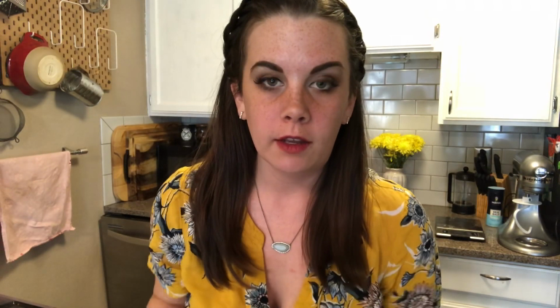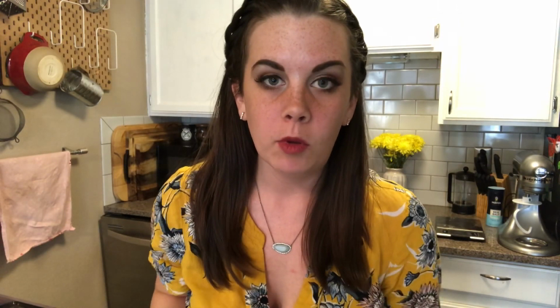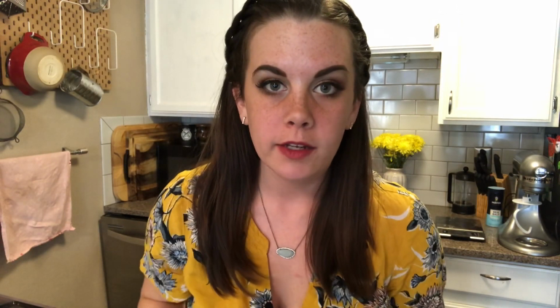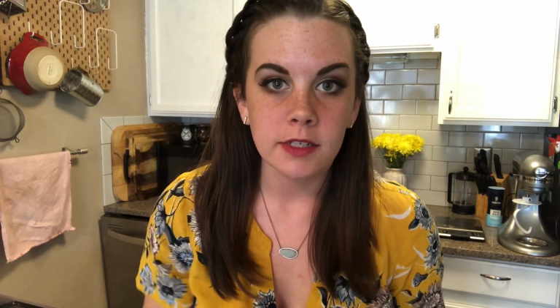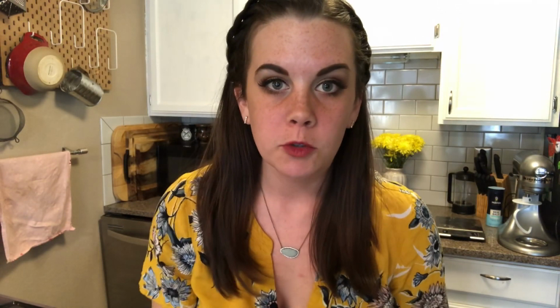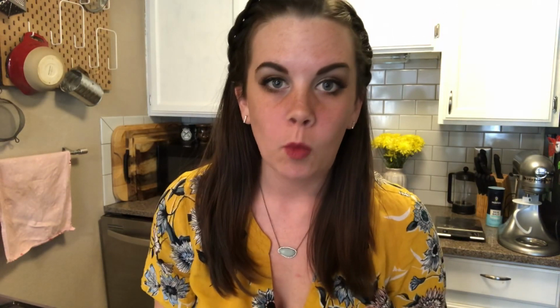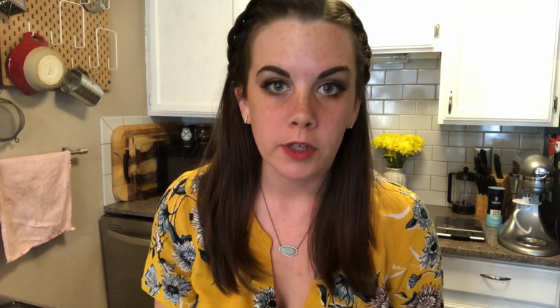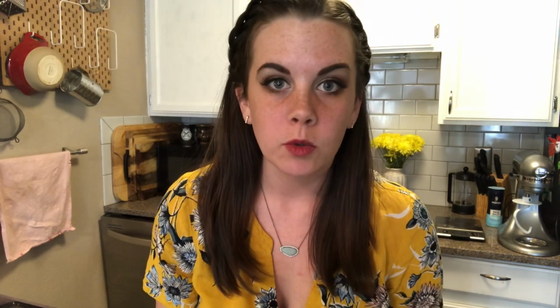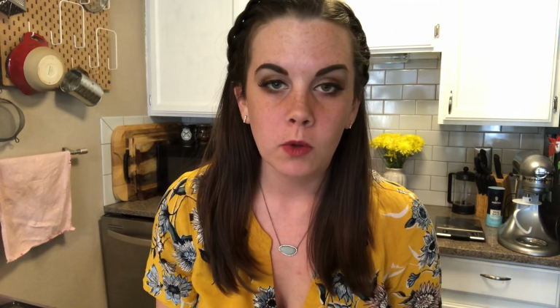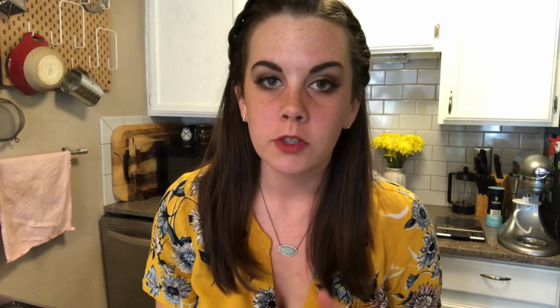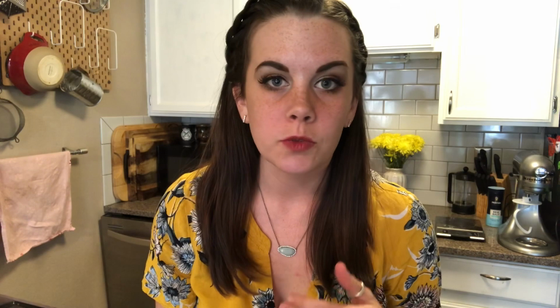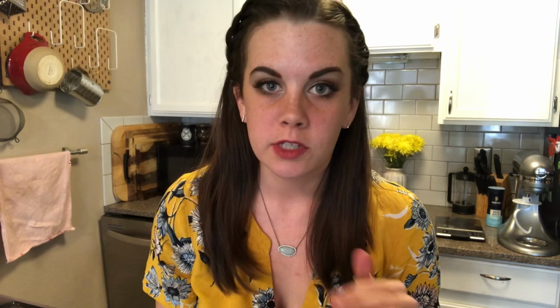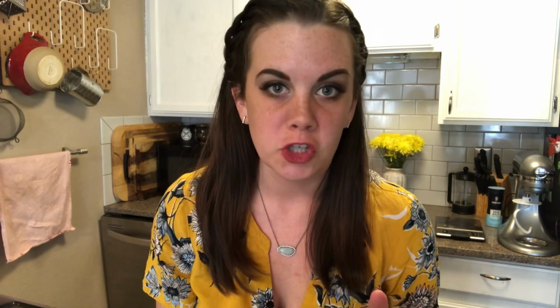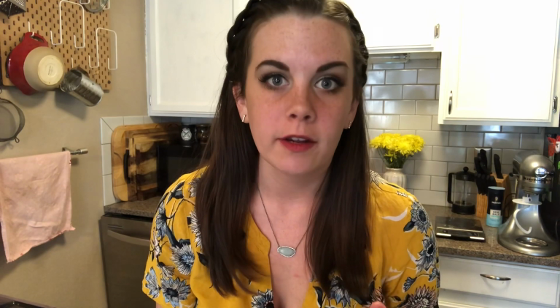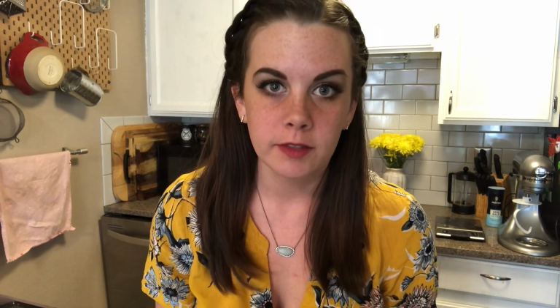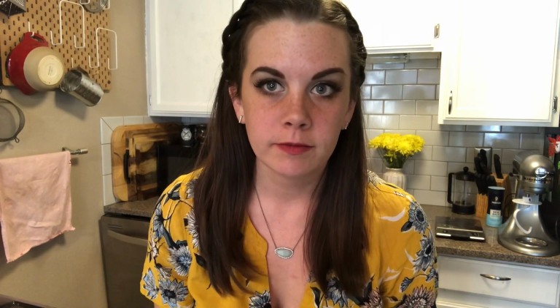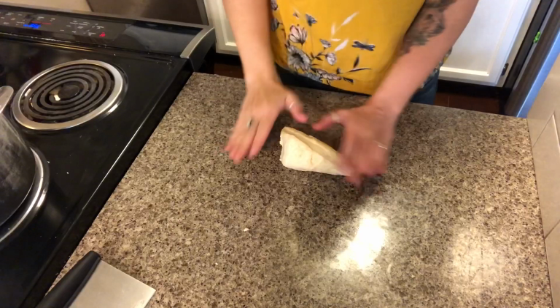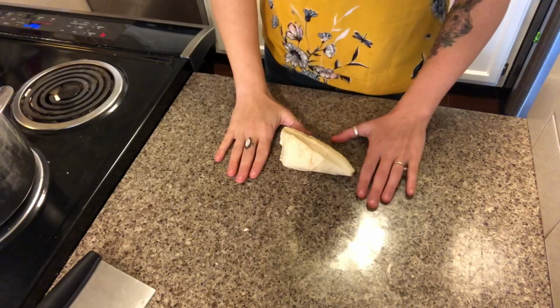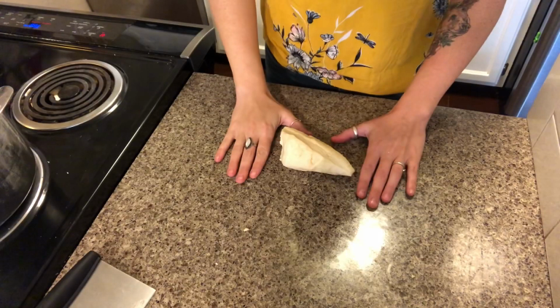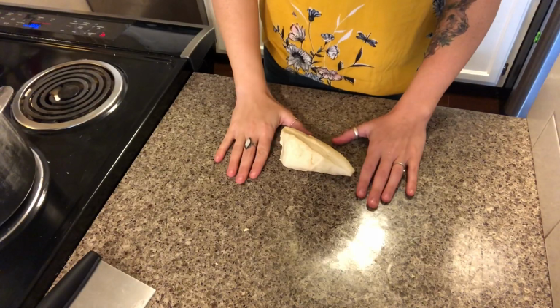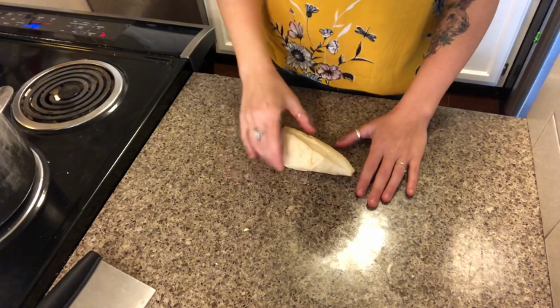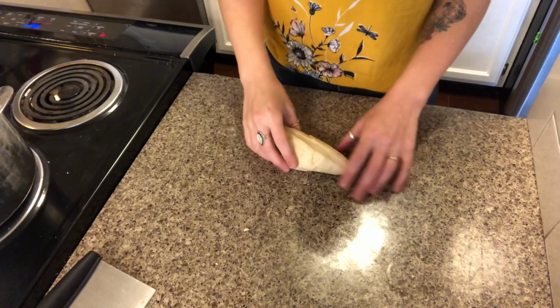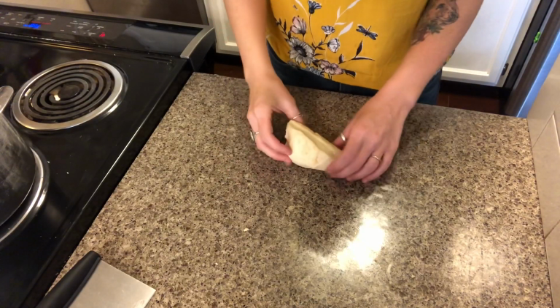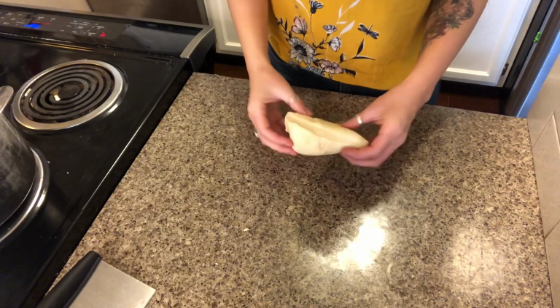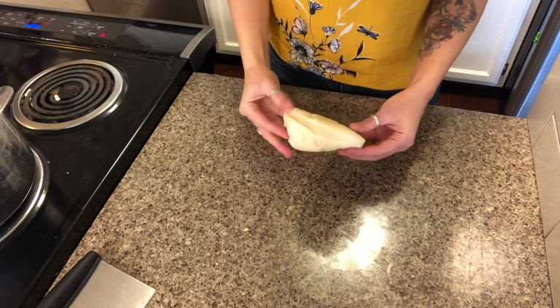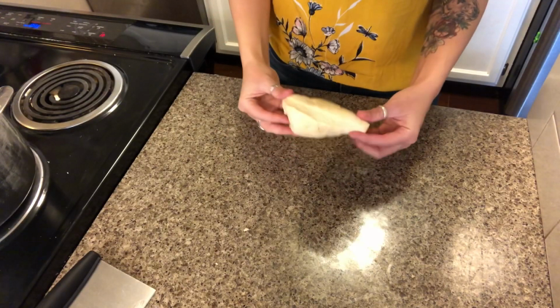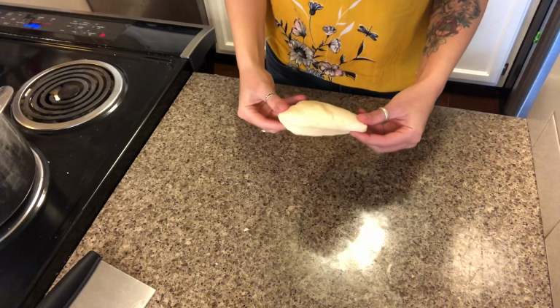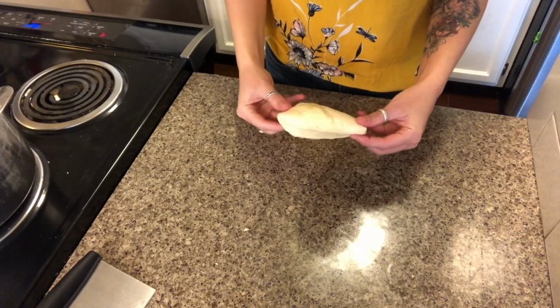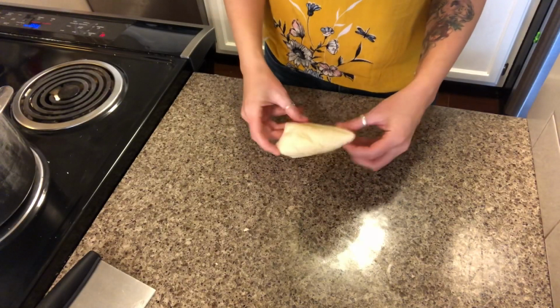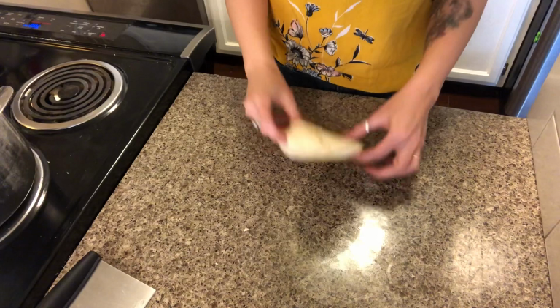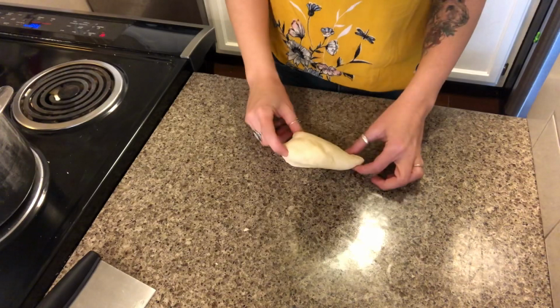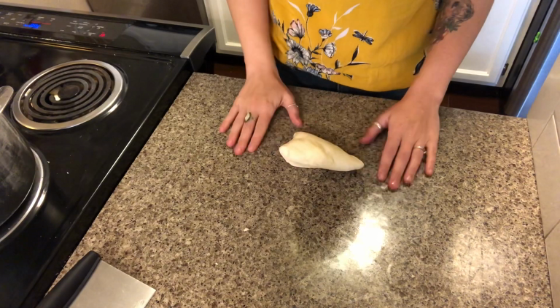Also, I forgot to mention — make an egg wash. Just crack a couple eggs and a tablespoon of water into a bowl and whisk it really well. Split the dough into eight equal pieces.